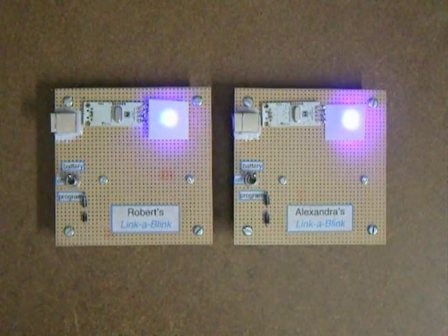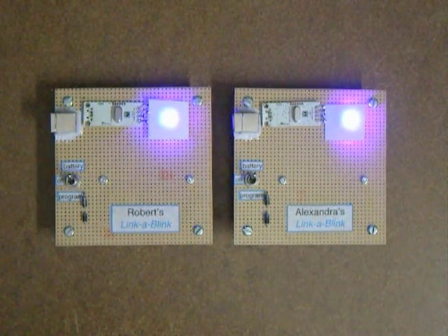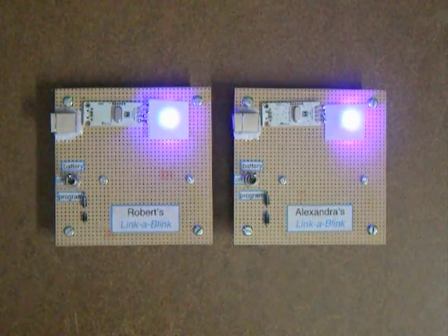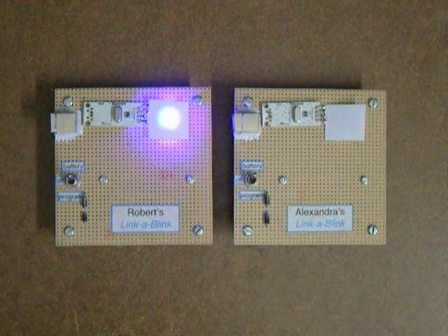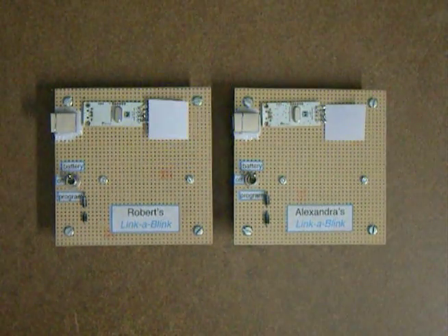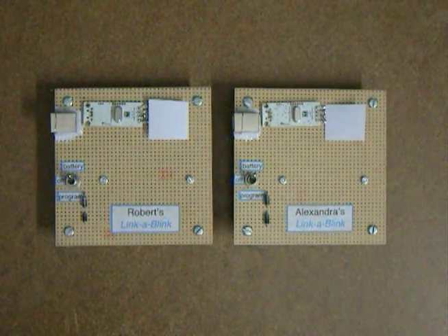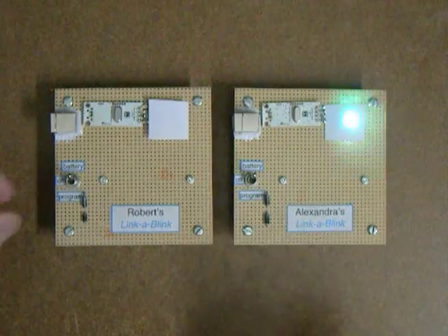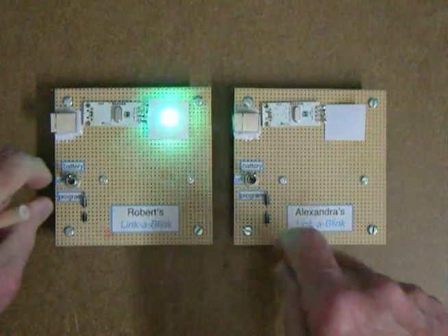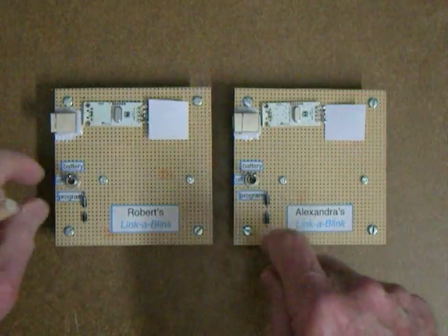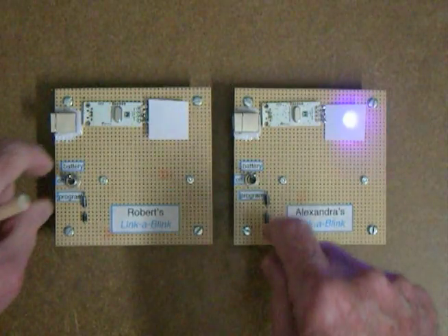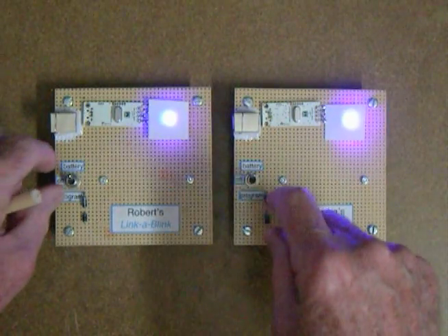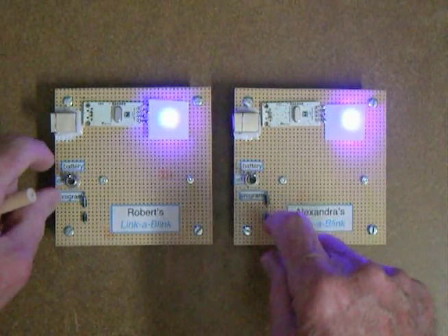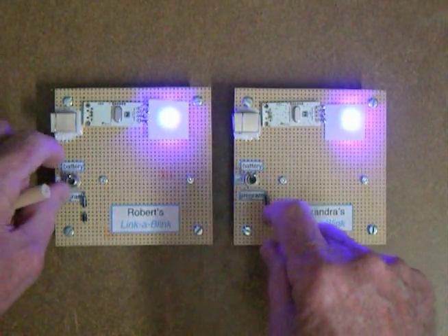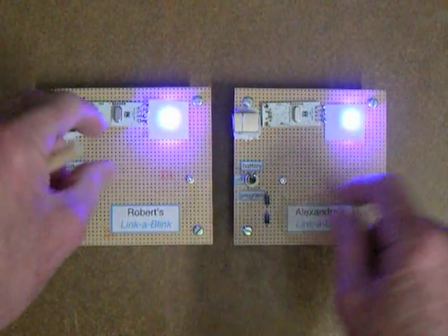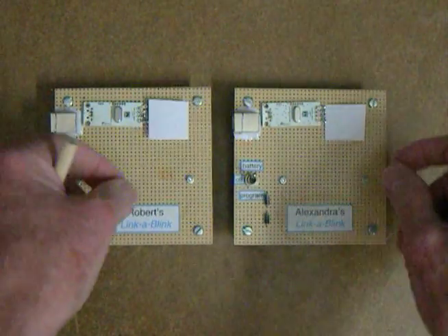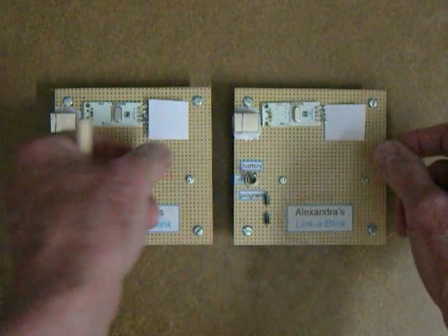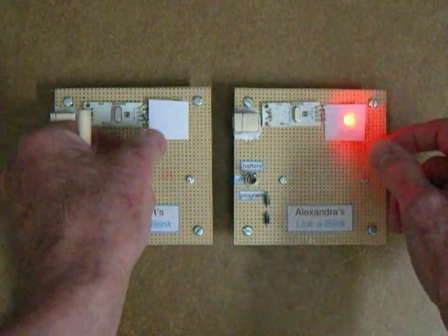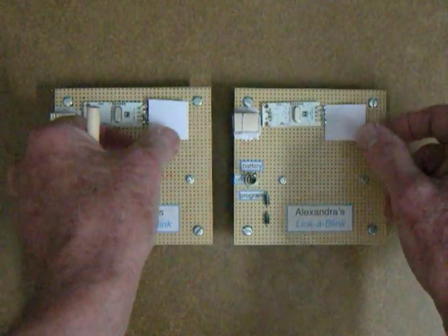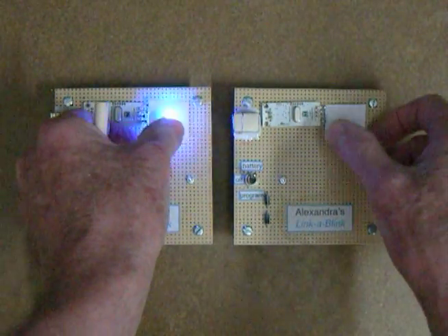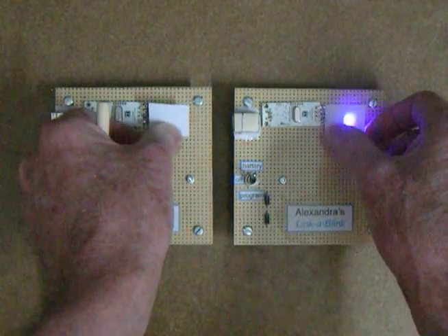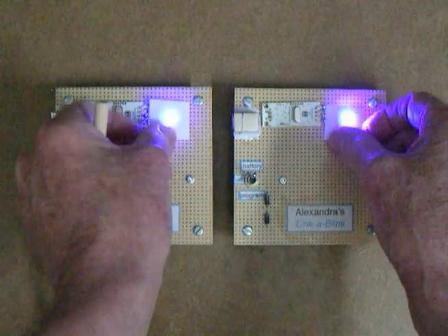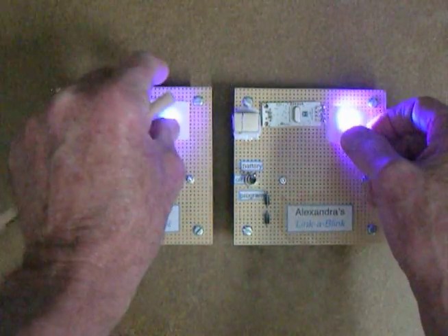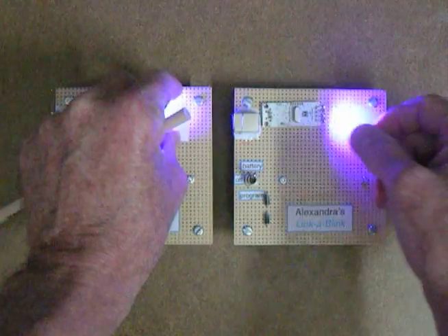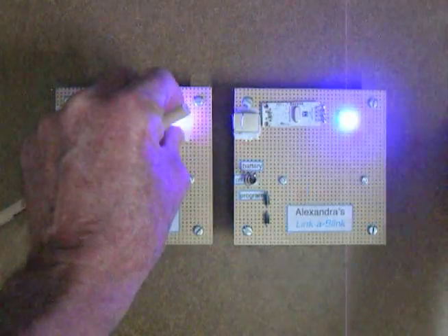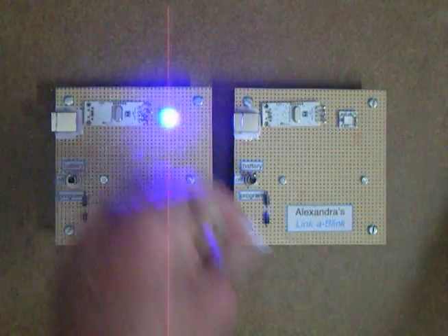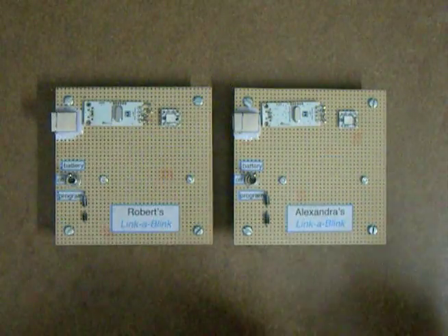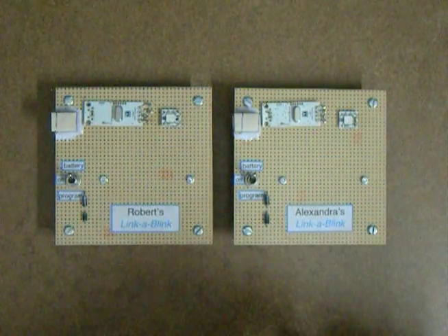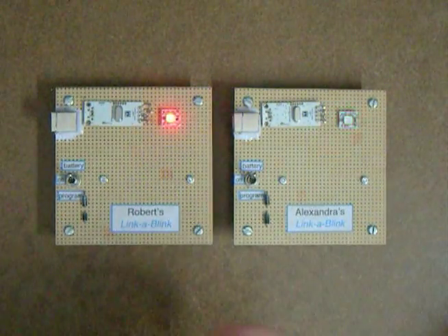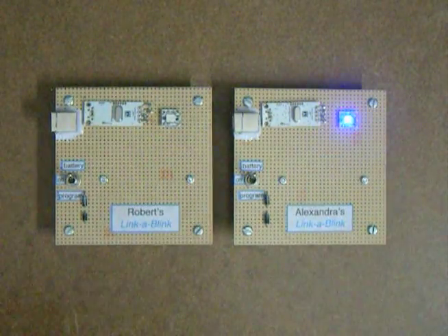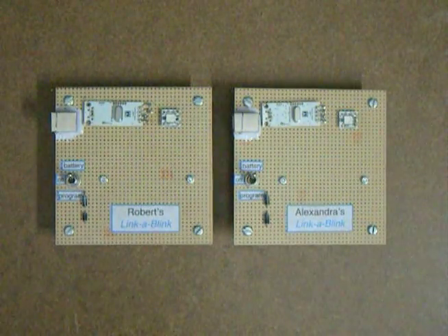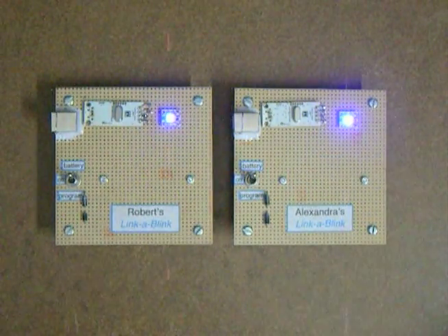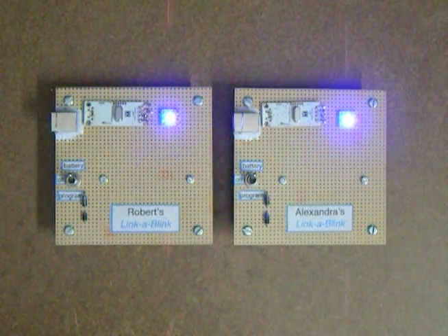Those are tri-colored LEDs under the paper there. I'm trying to diffuse the intensity a little bit so the camera records it better.